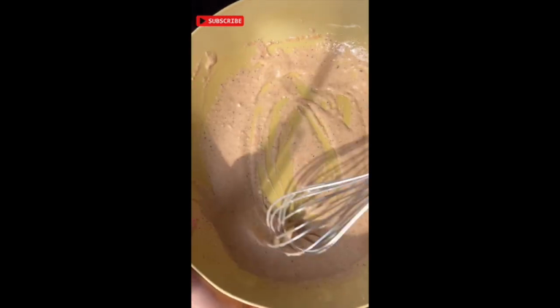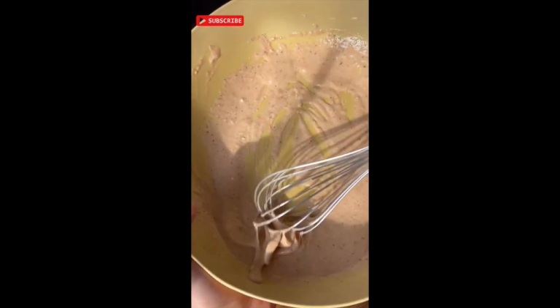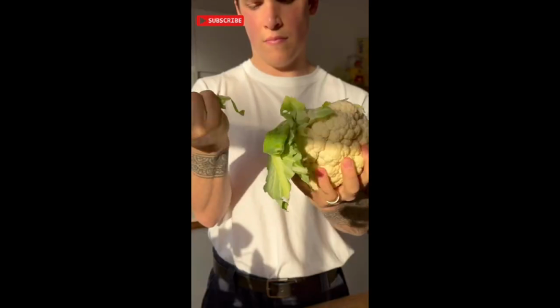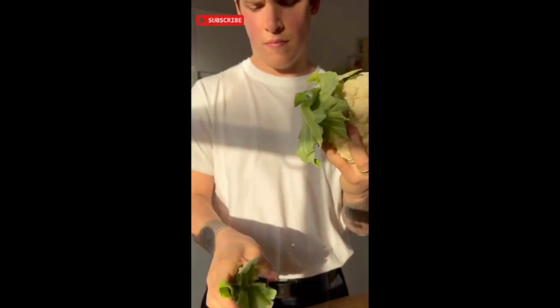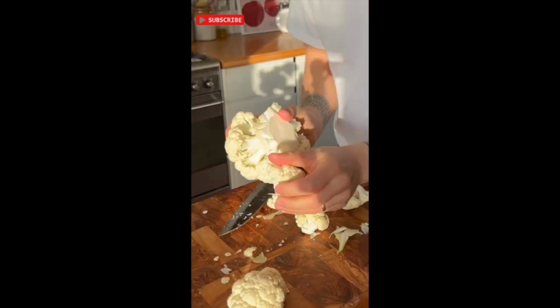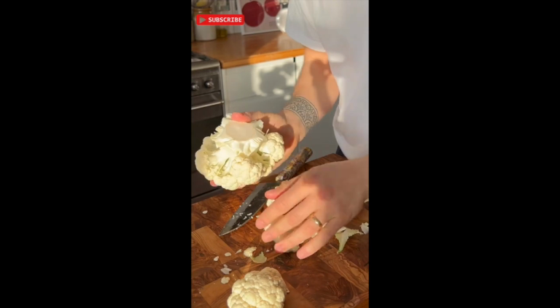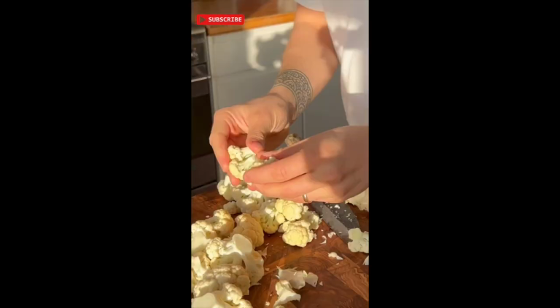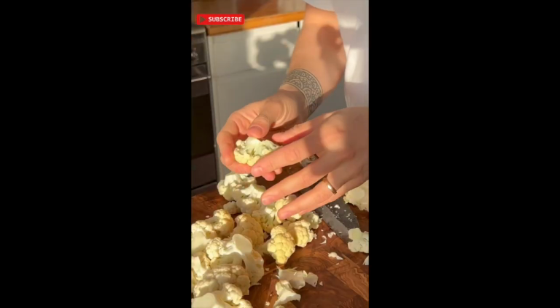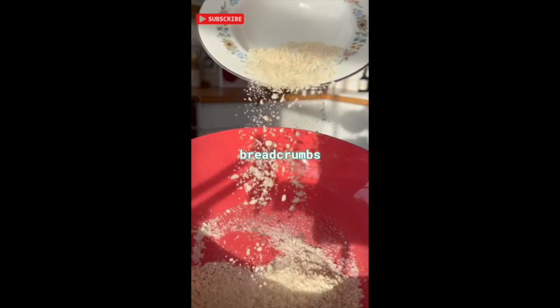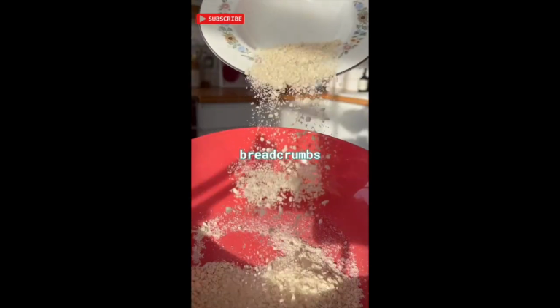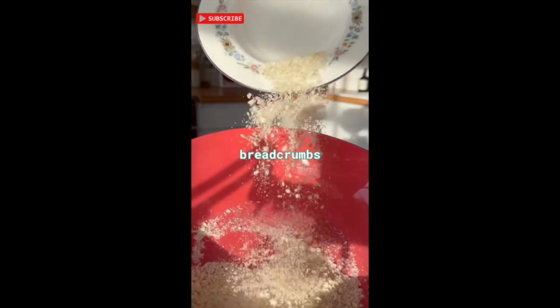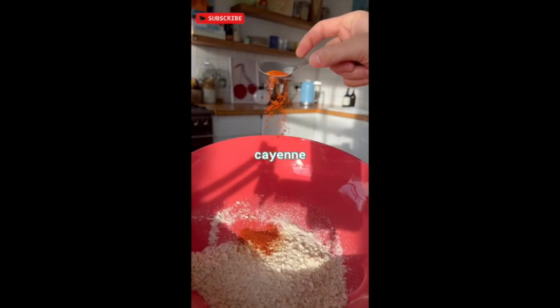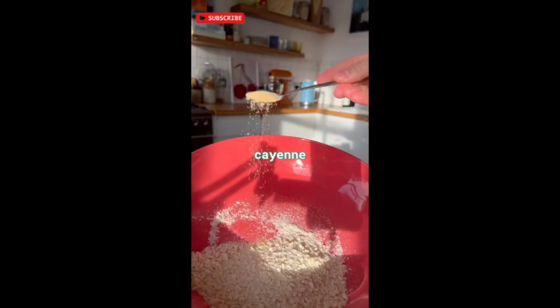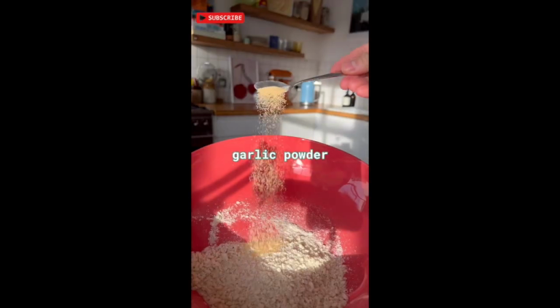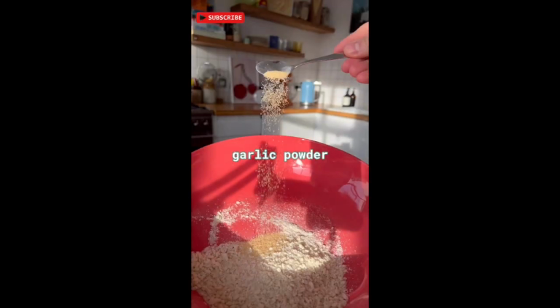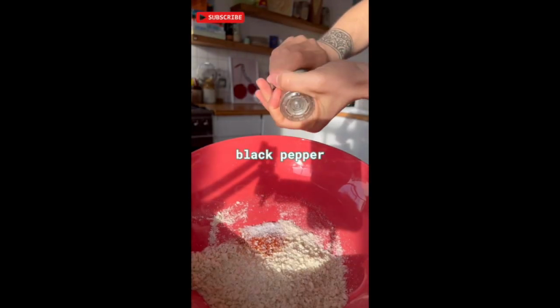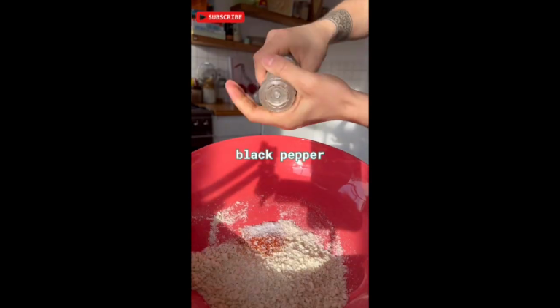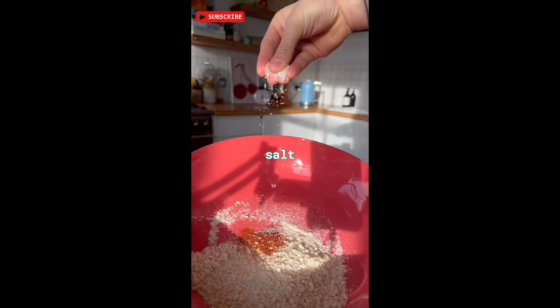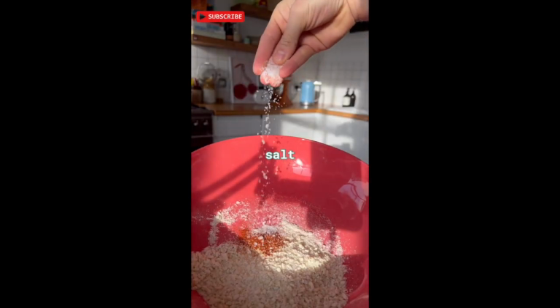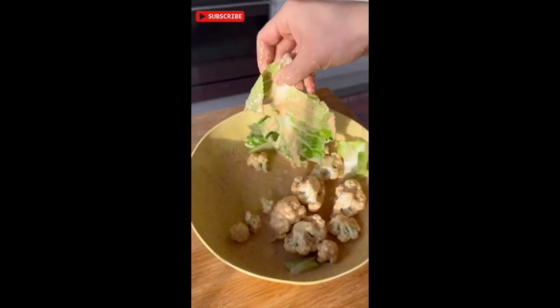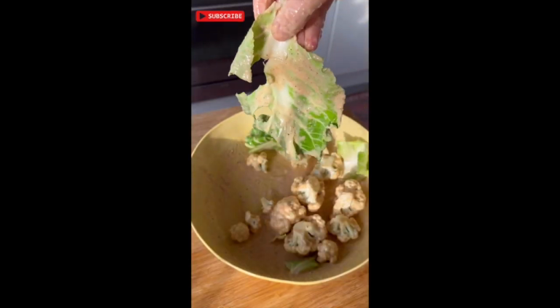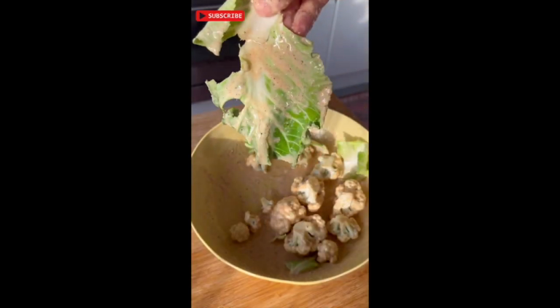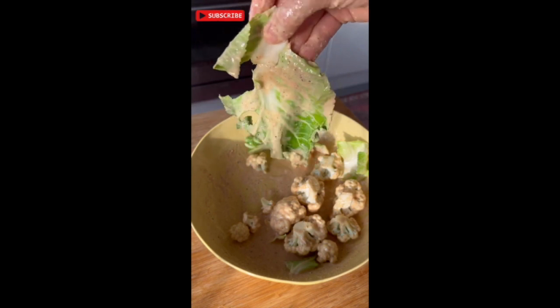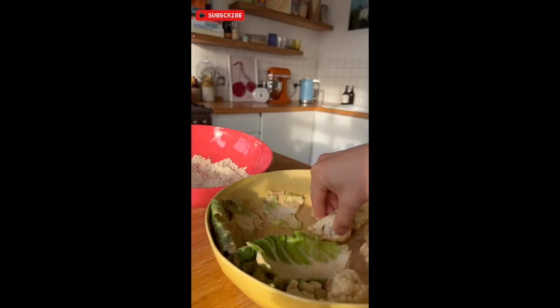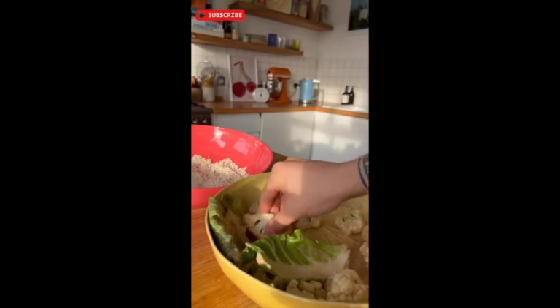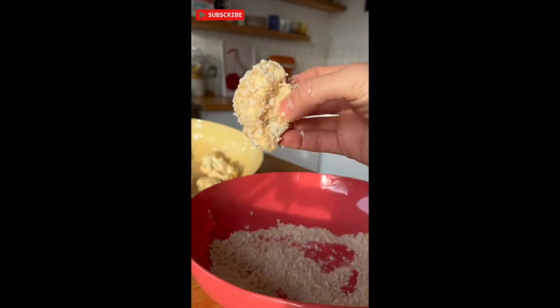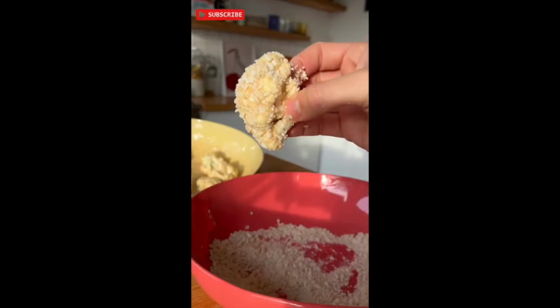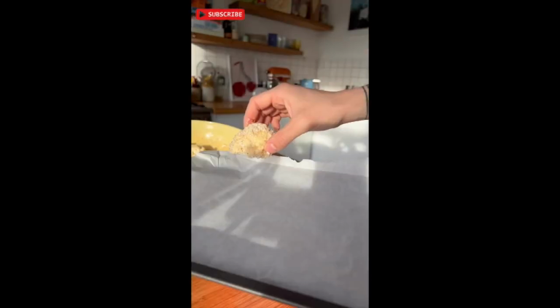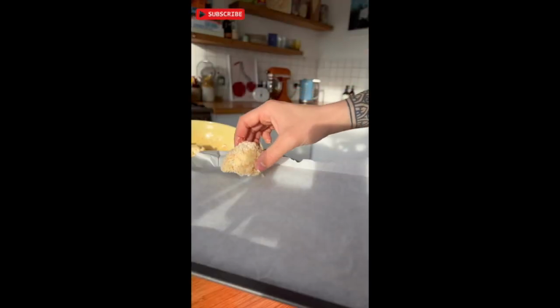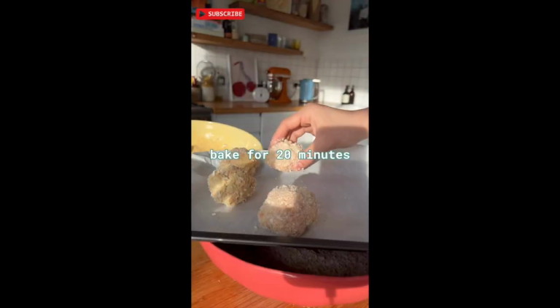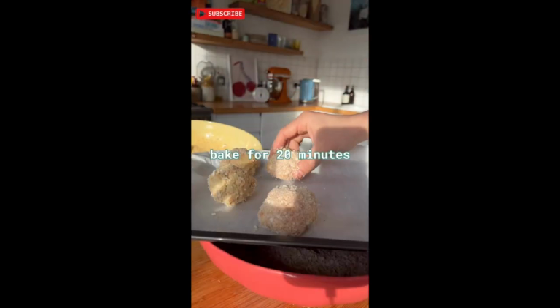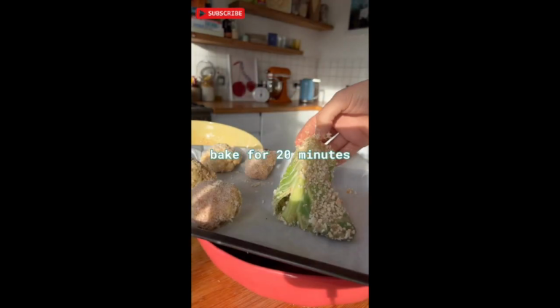Break down your cauliflower from leaves to florets. In another bowl add breadcrumbs, cayenne, garlic powder, black pepper and salt. Coat the florets and leaves in the batter, cover in the breadcrumb mixture and bake for 20 minutes.